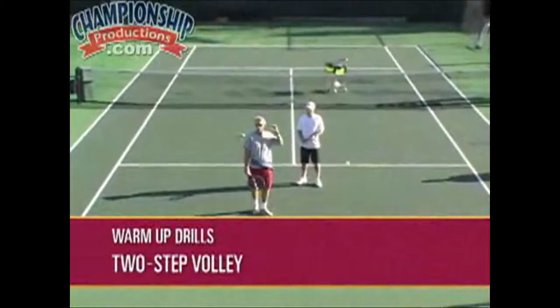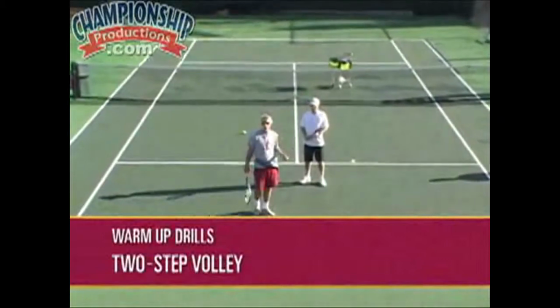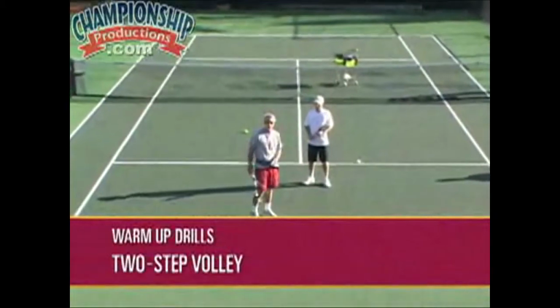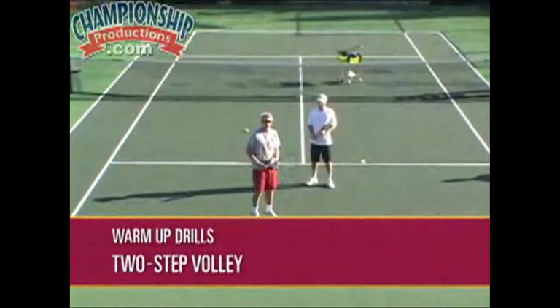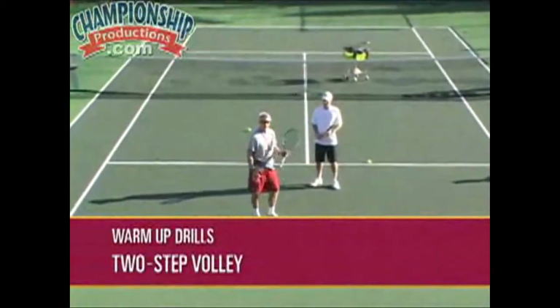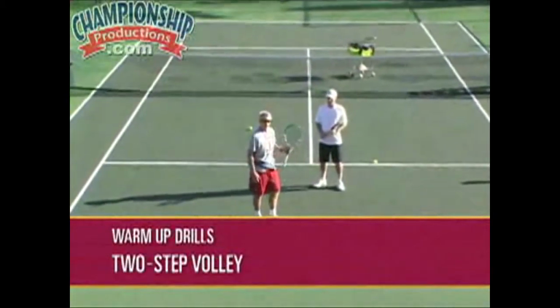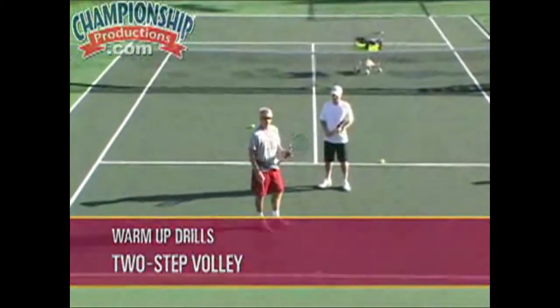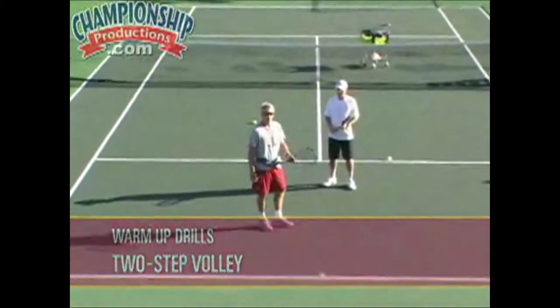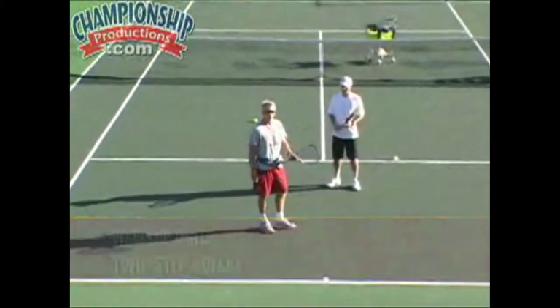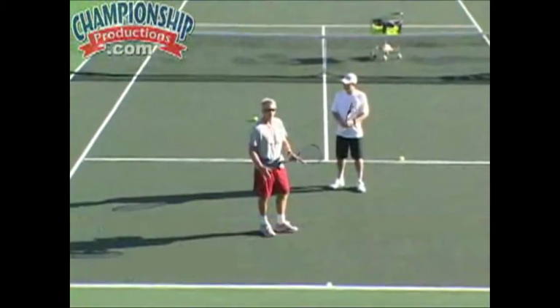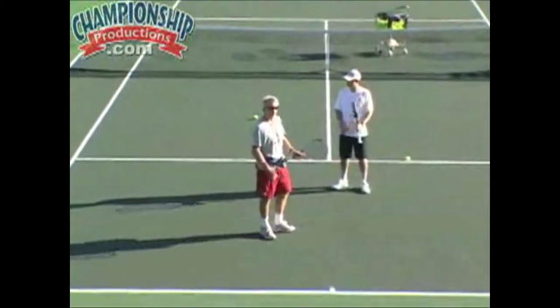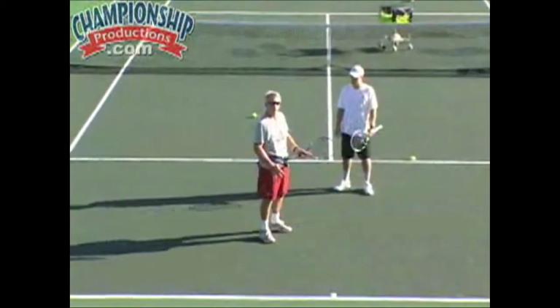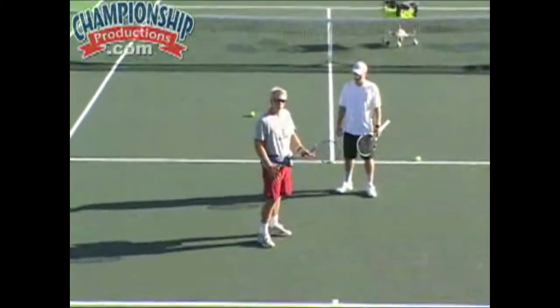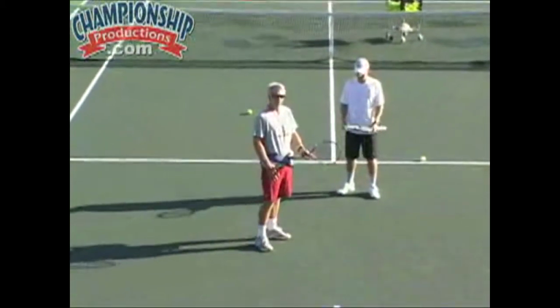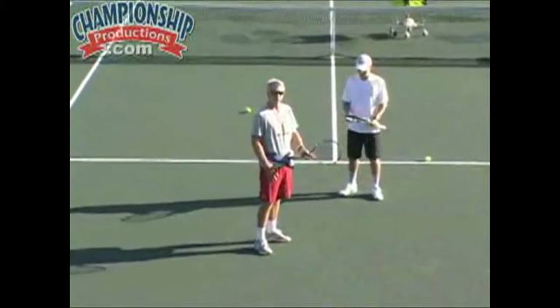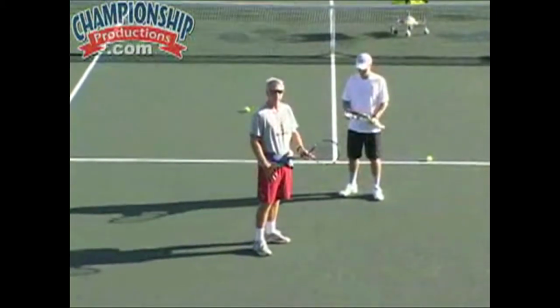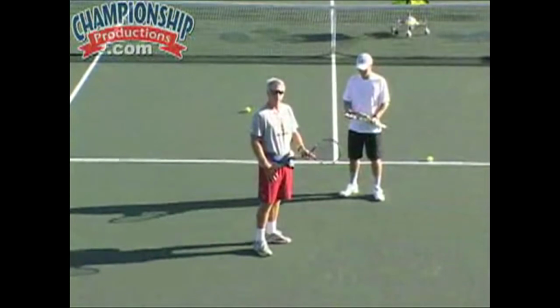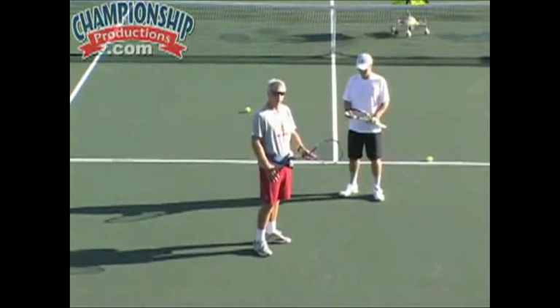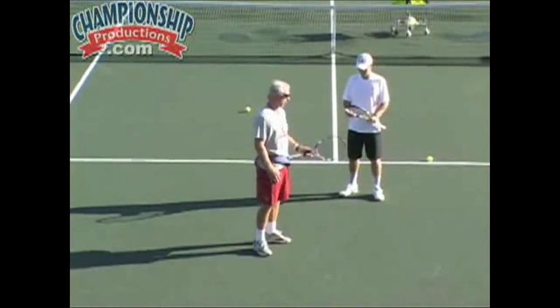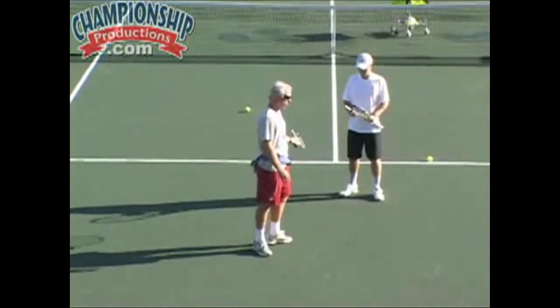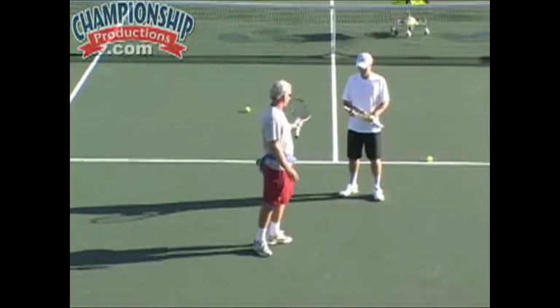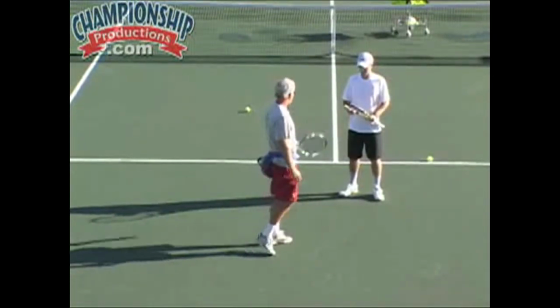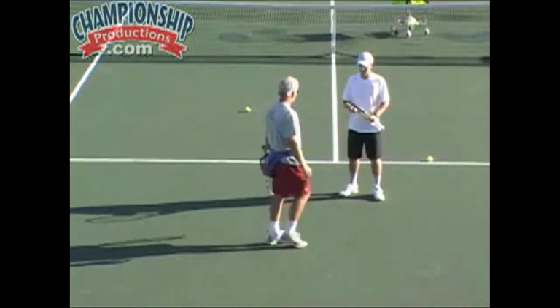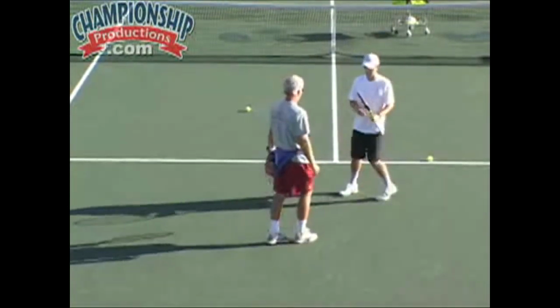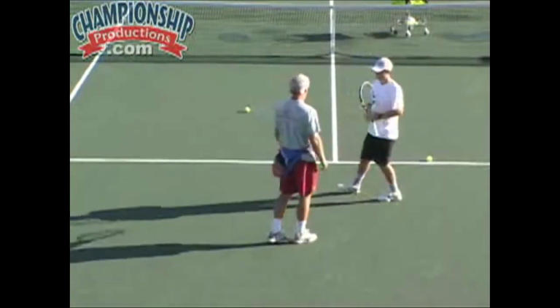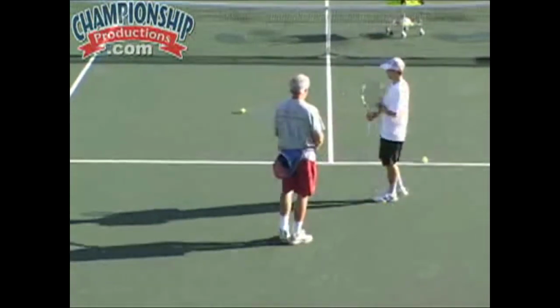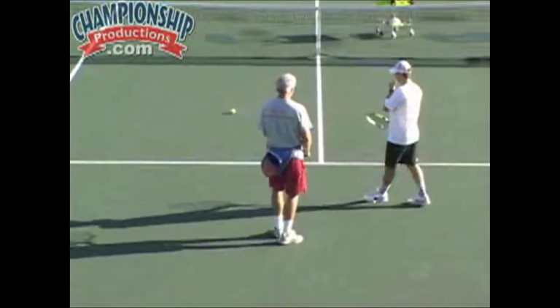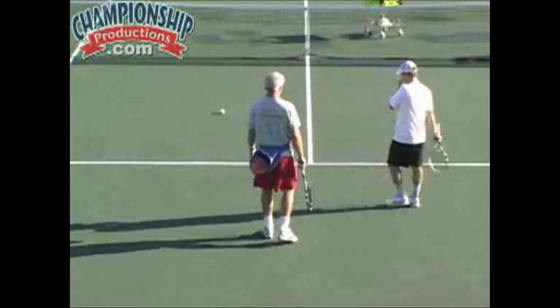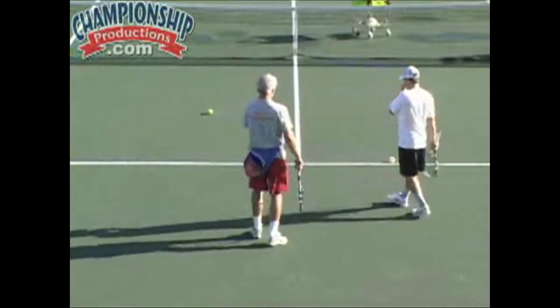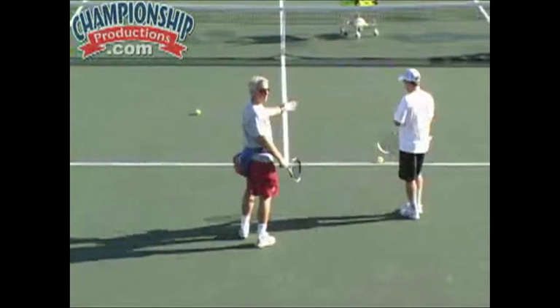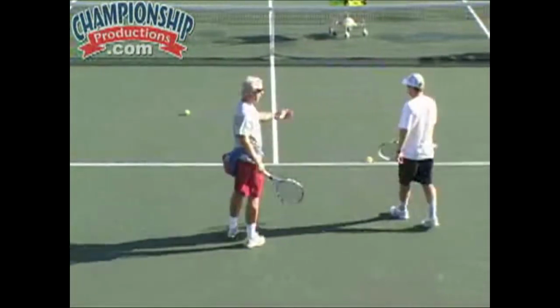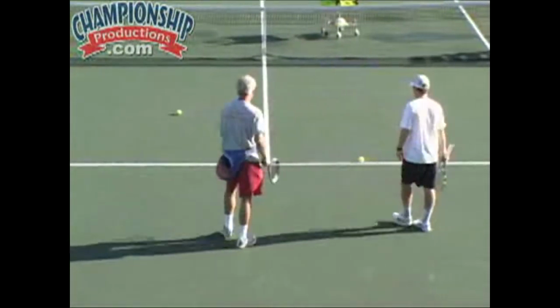A two-step volley — what I call a two-step volley — where you're using your outside step first. I'll go through it, and then Michael will do it after that. So, a forehand volley first.